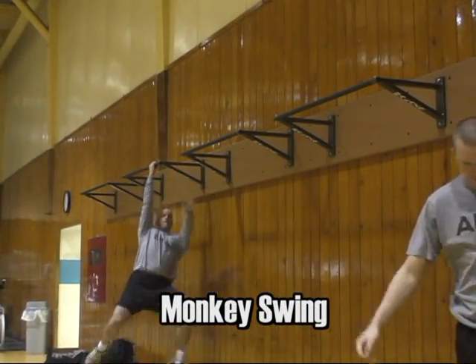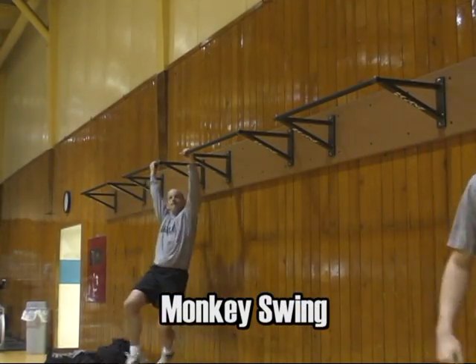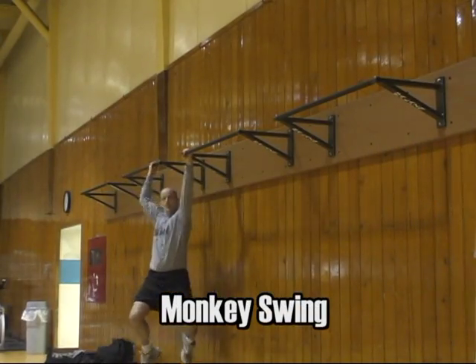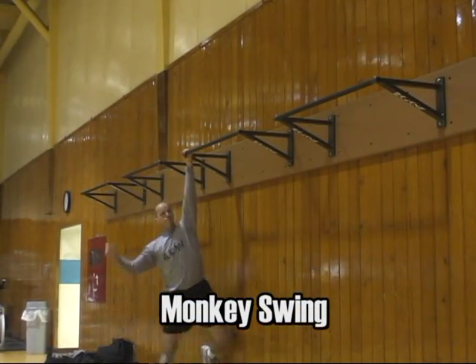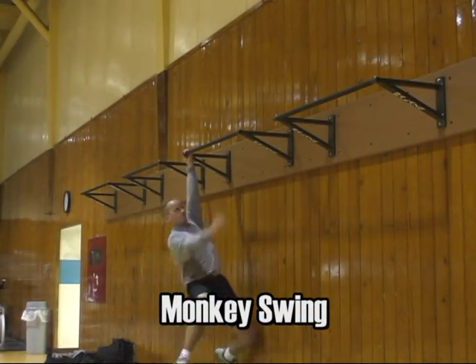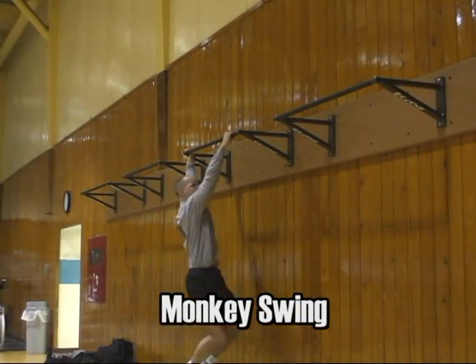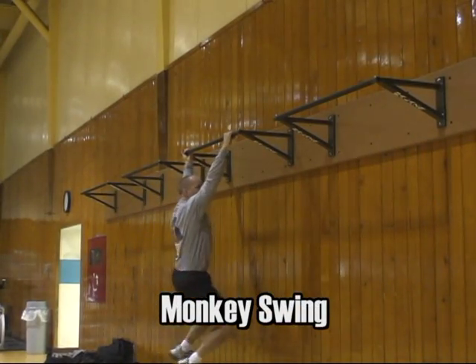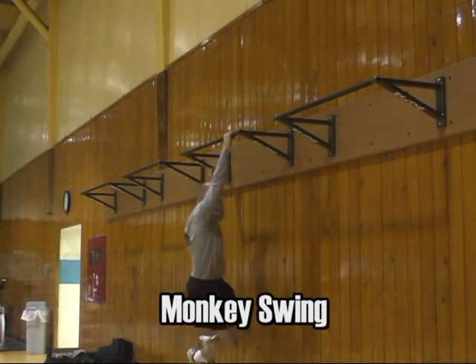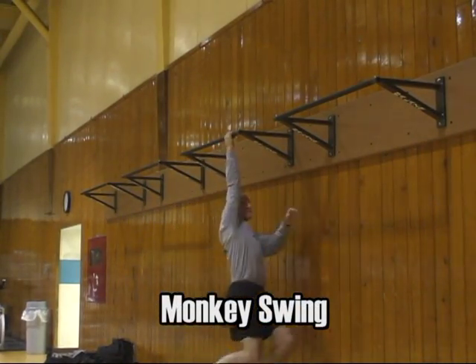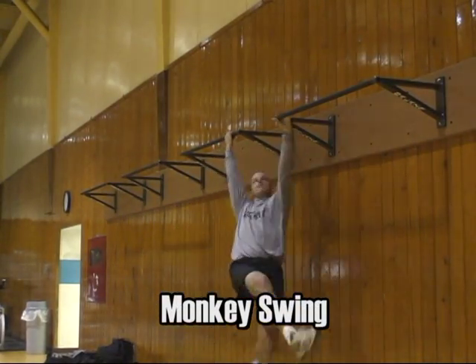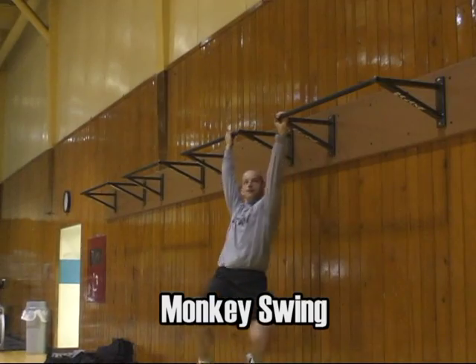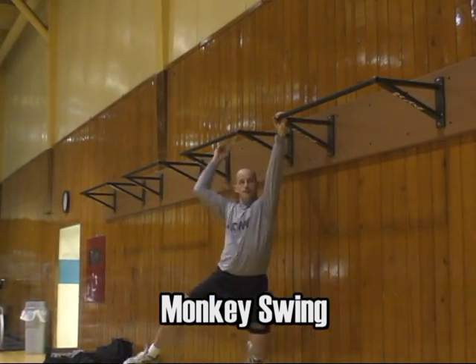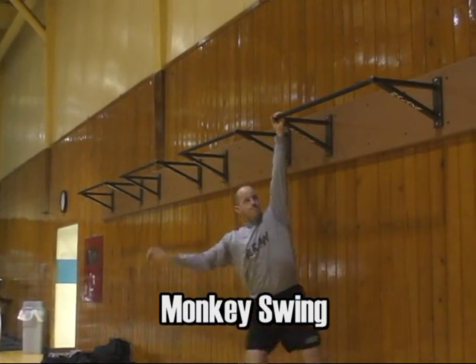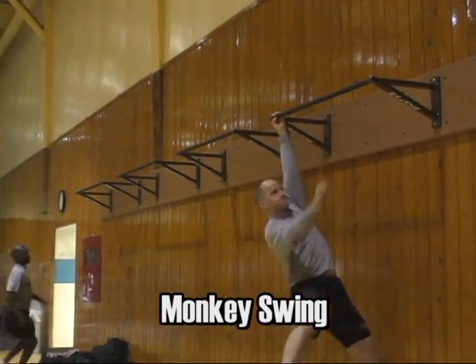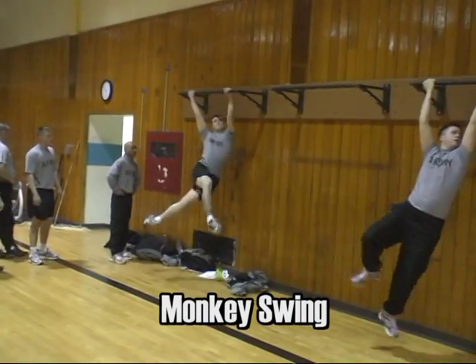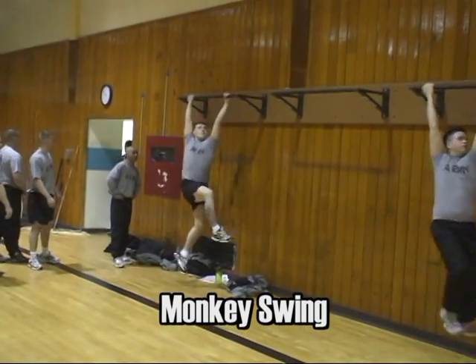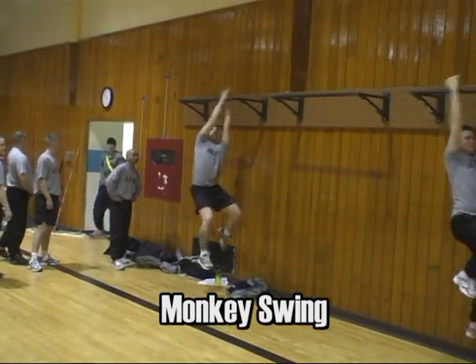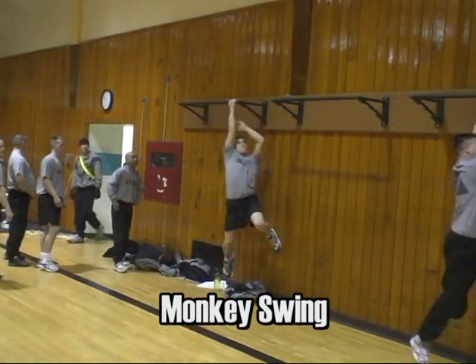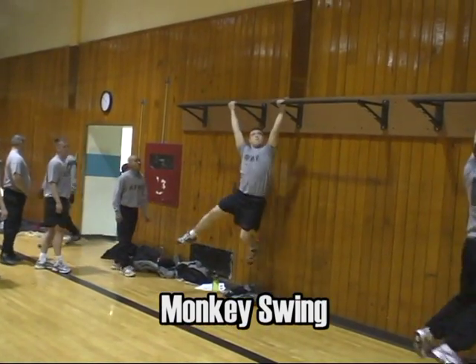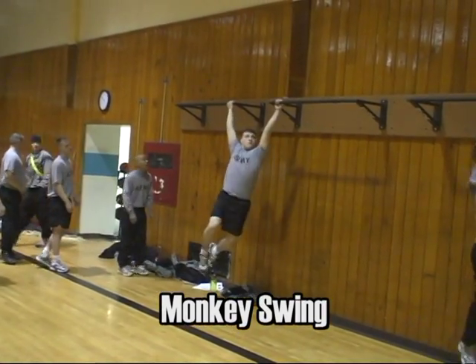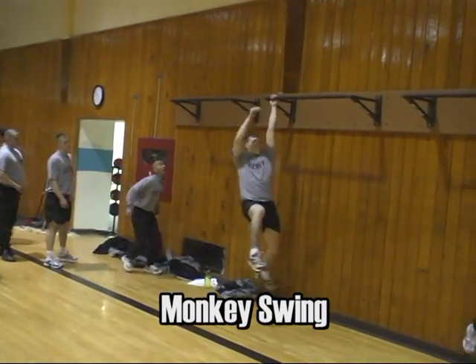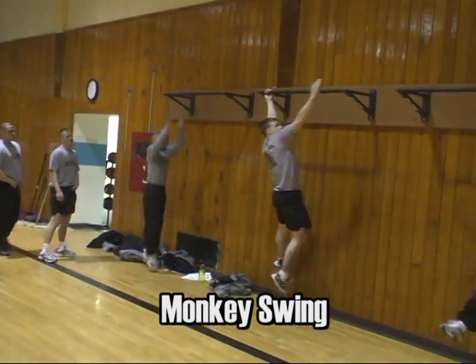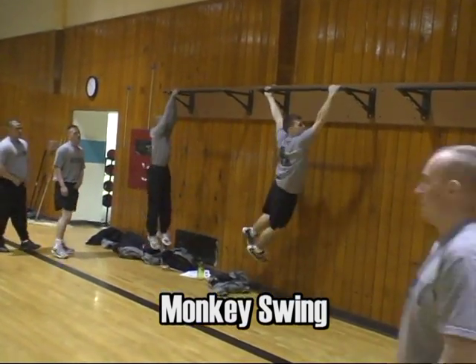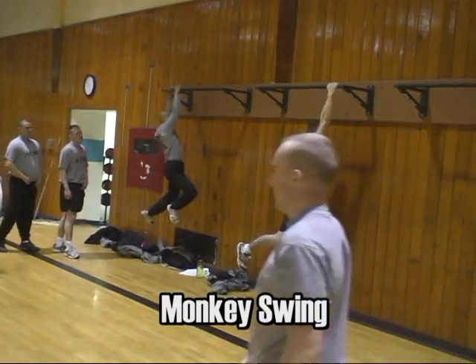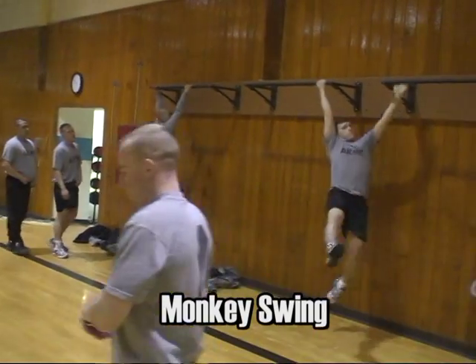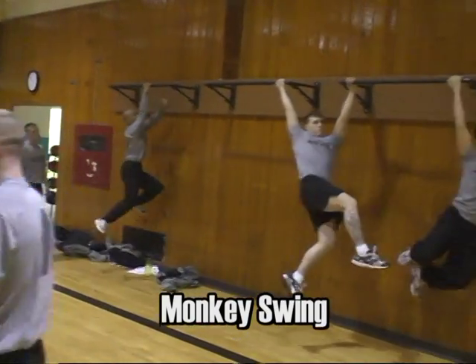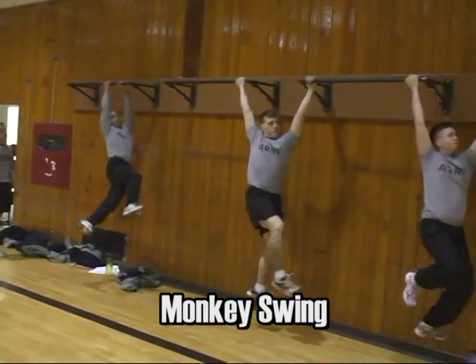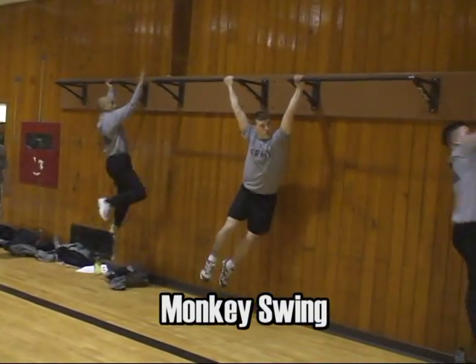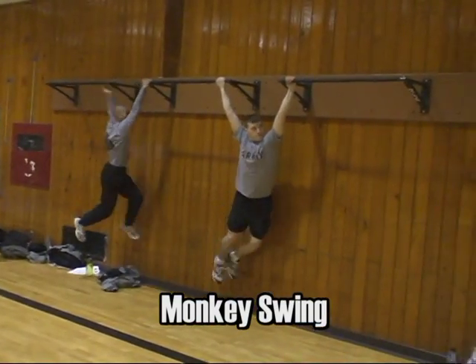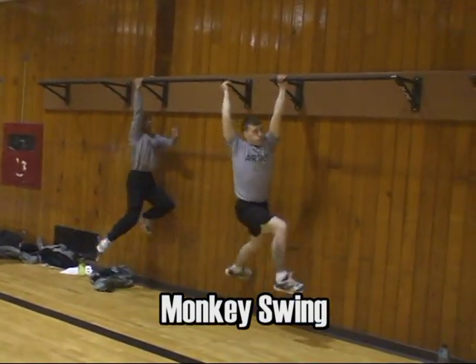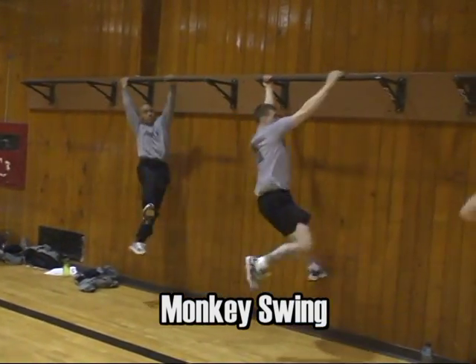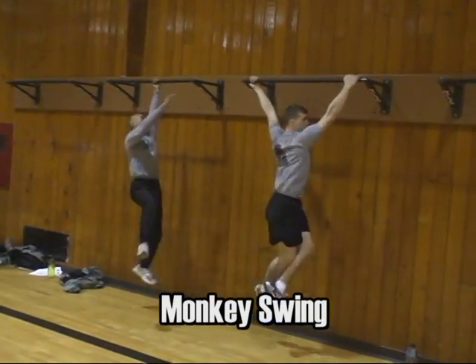The monkey swing is performed by swinging from chin-up bar to chin-up bar. This exercise is much easier to perform if you take your time, you've mastered your technique, and you maintain a wide grip, slowly swinging from bar to bar.